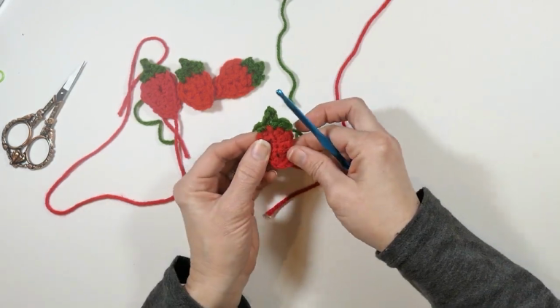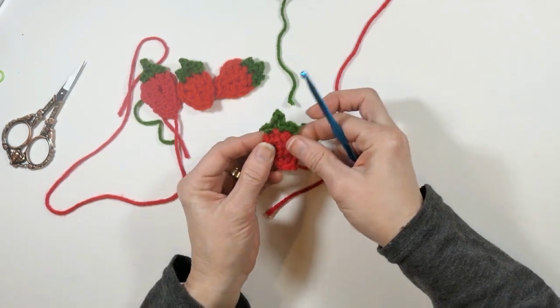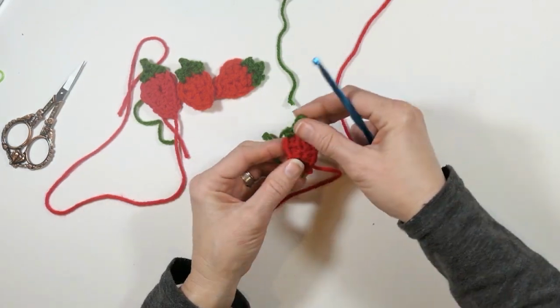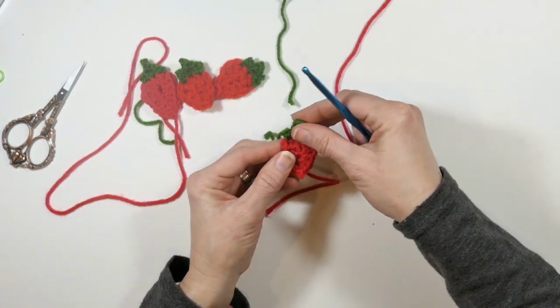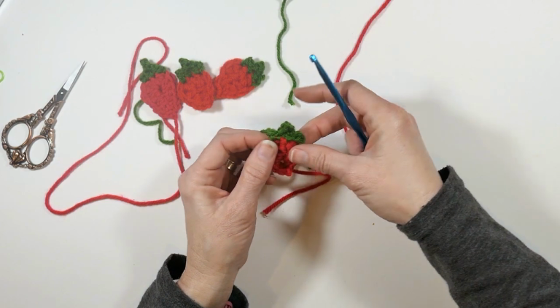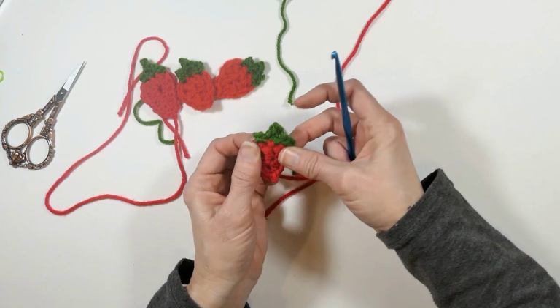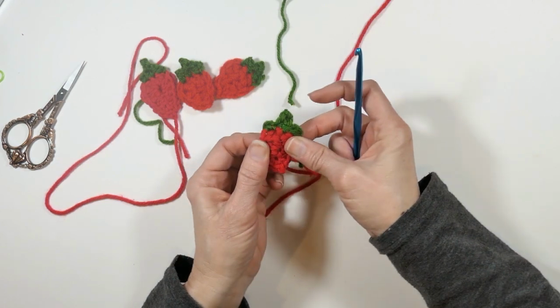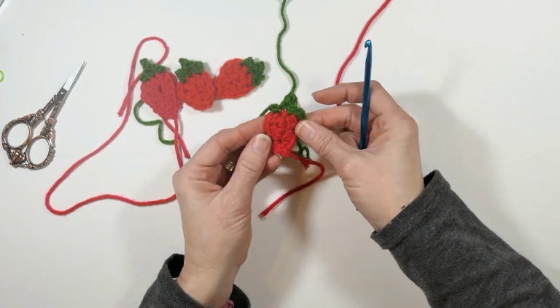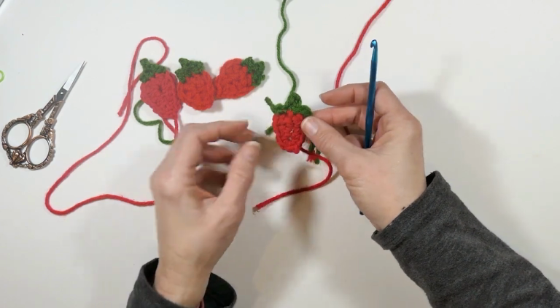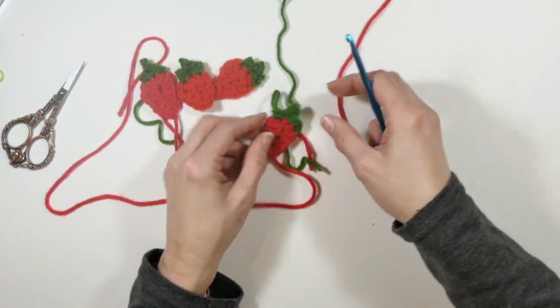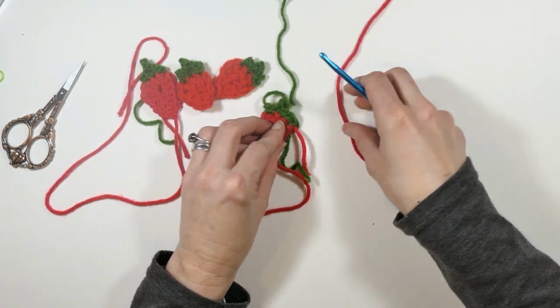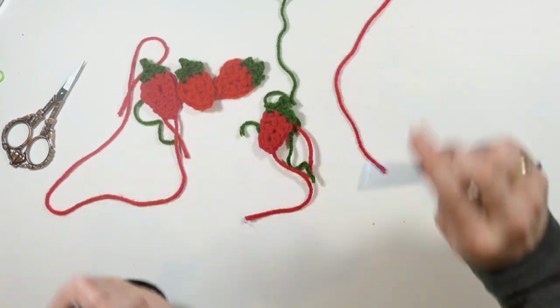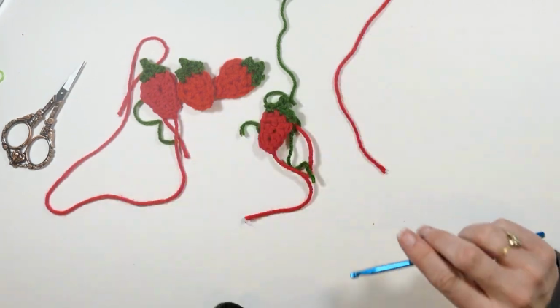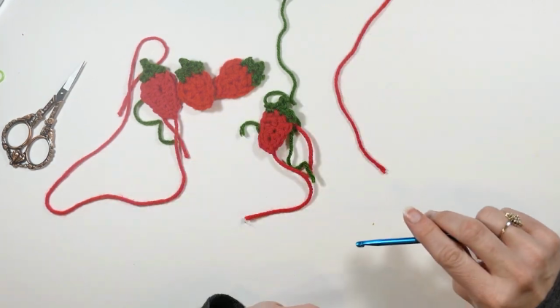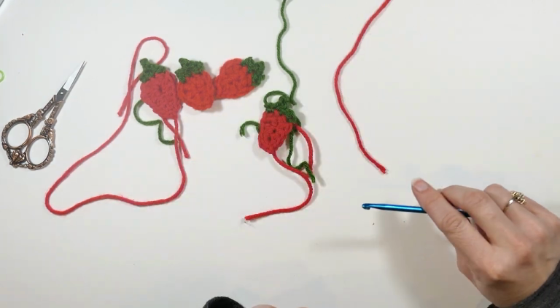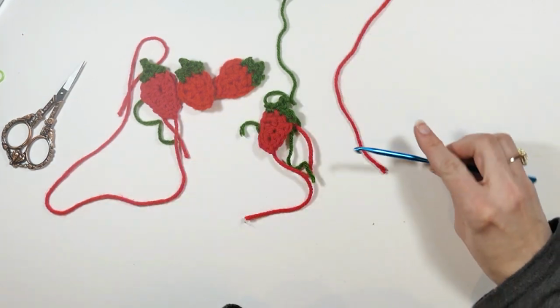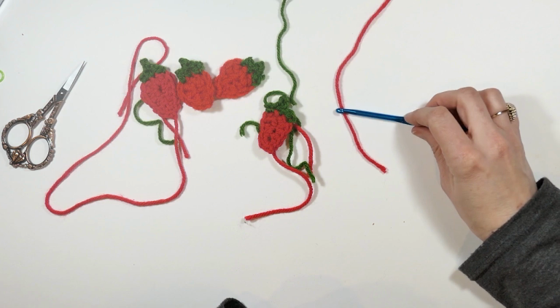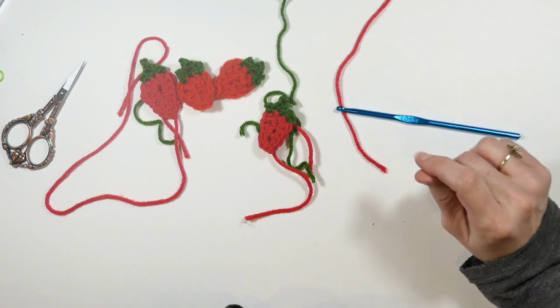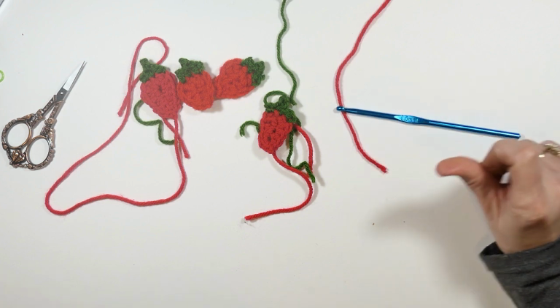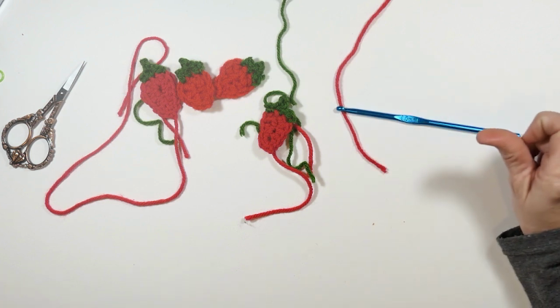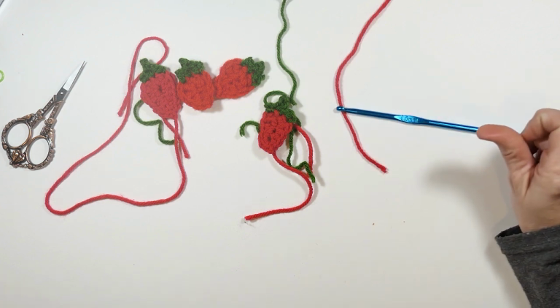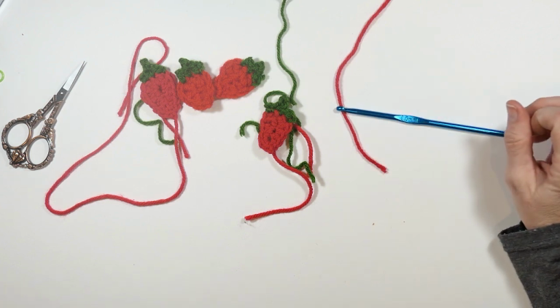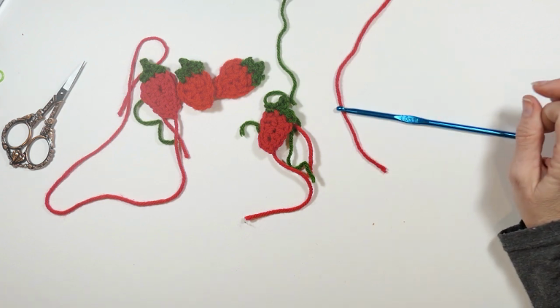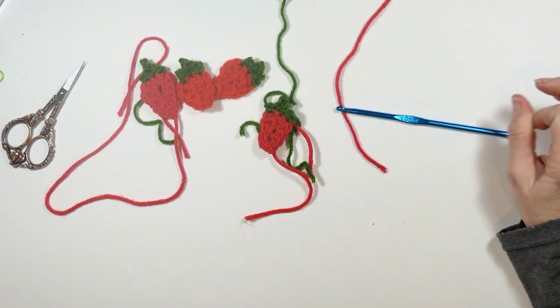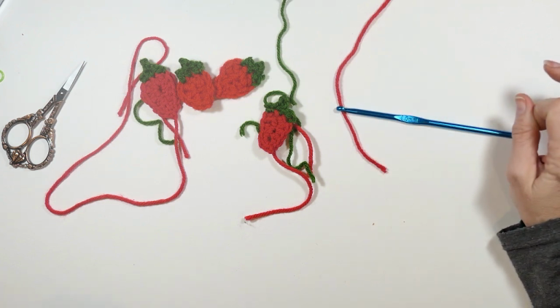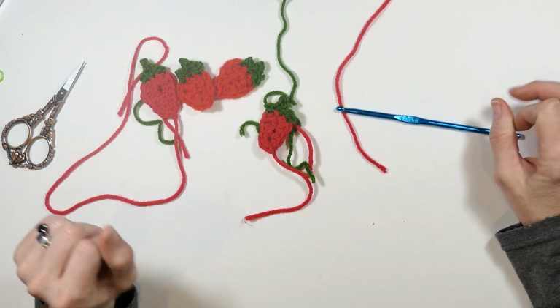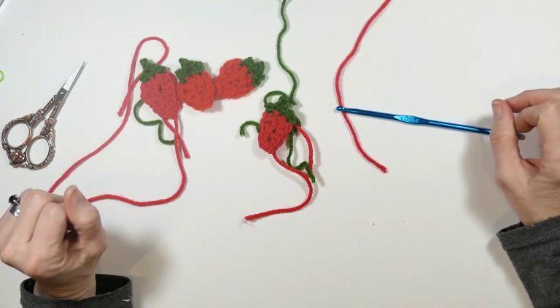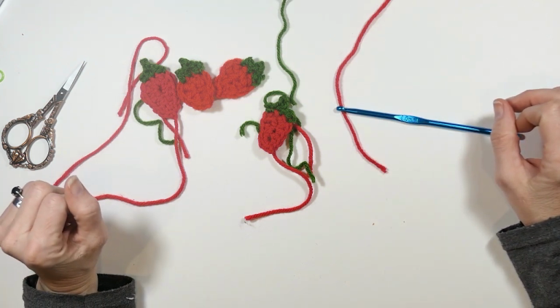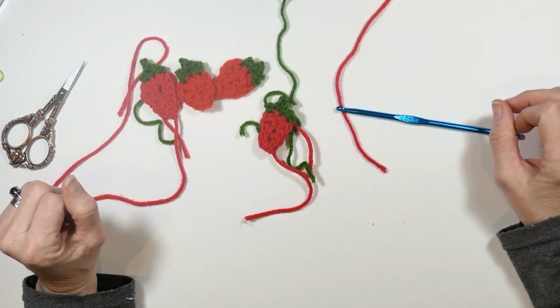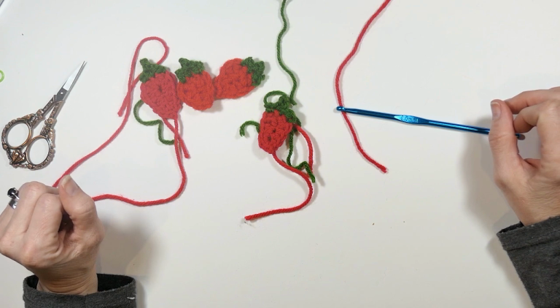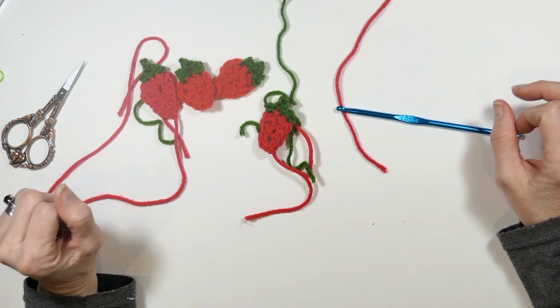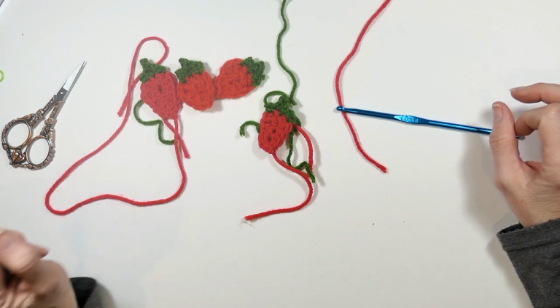Here are our cute little strawberries that we've made! I hope you like this video and I hope you enjoyed learning how to make these cute little strawberry appliques. Thanks for watching and subscribe to my channel — it would really help me out!